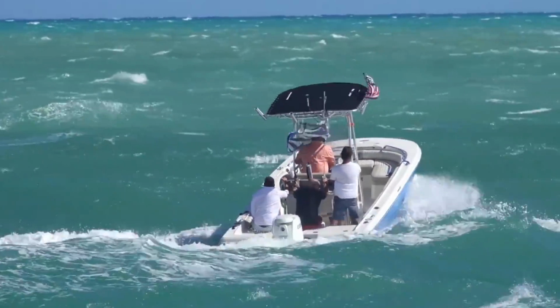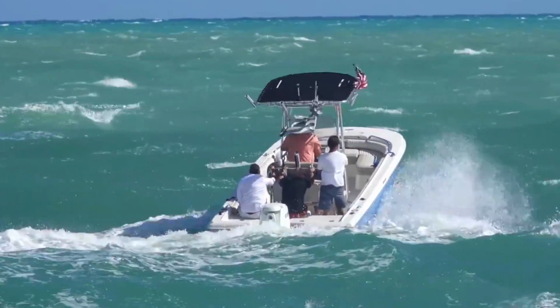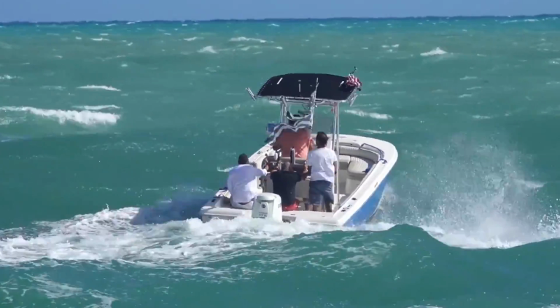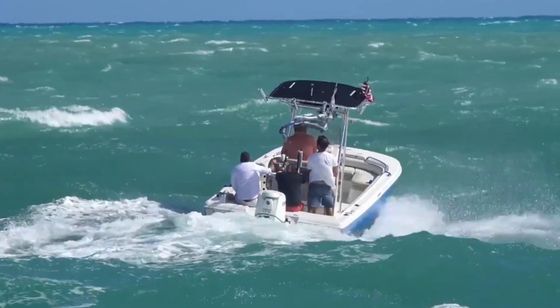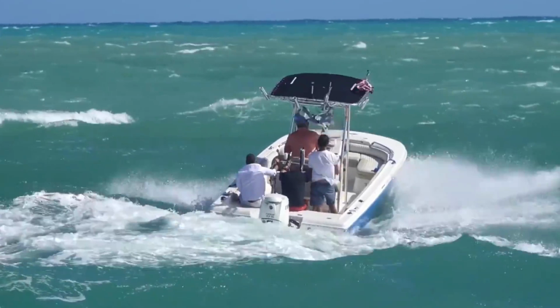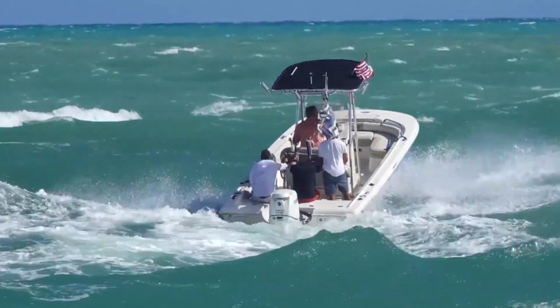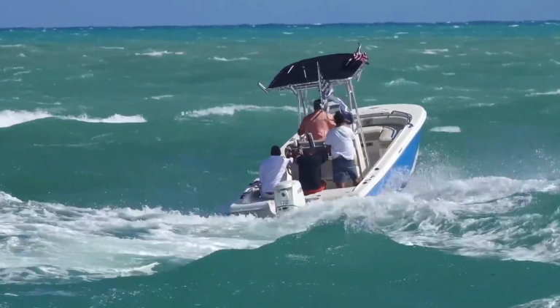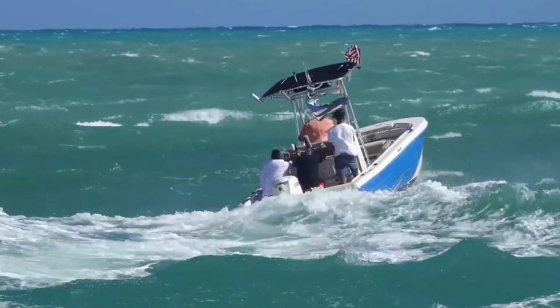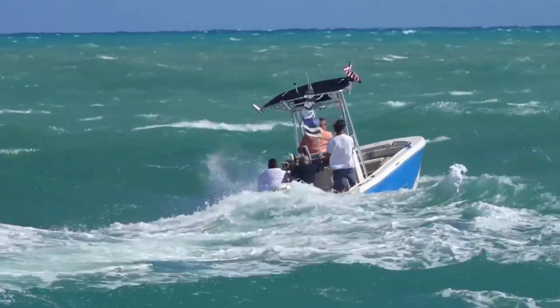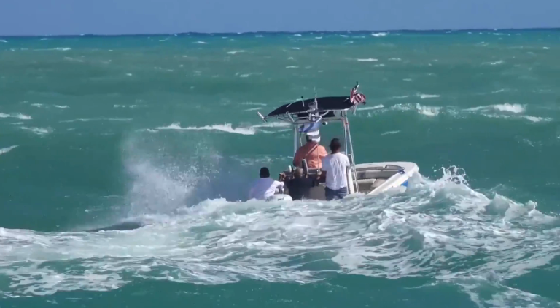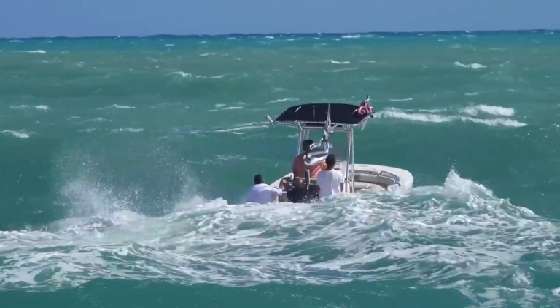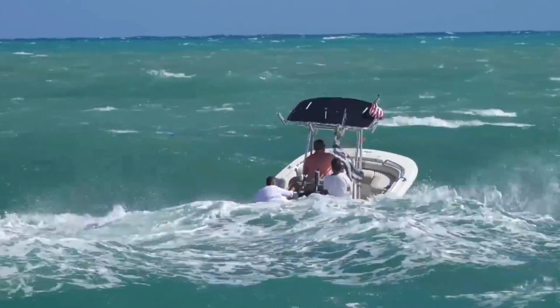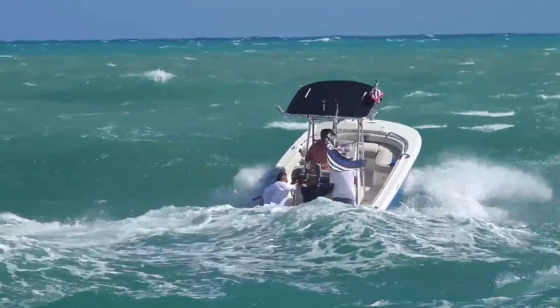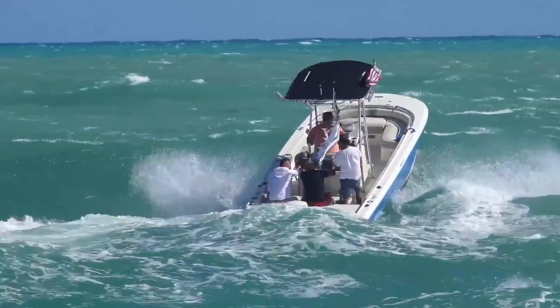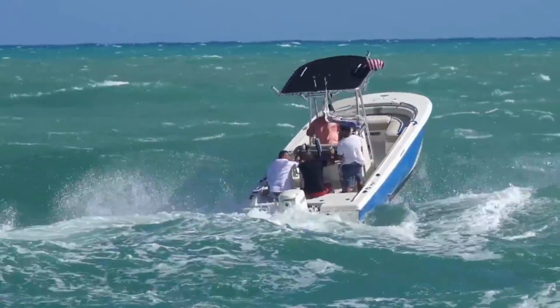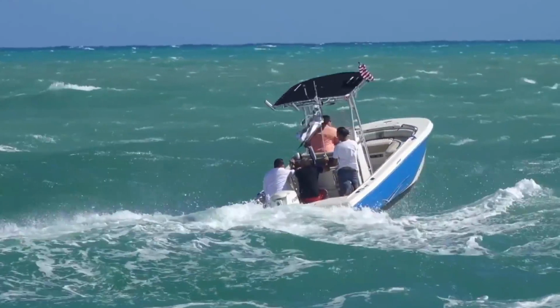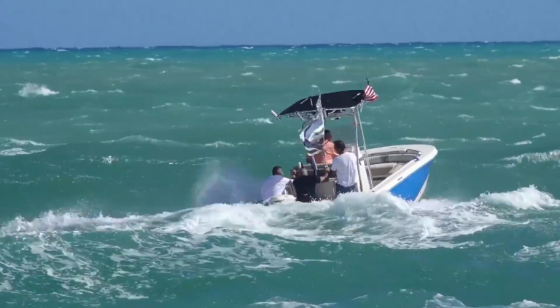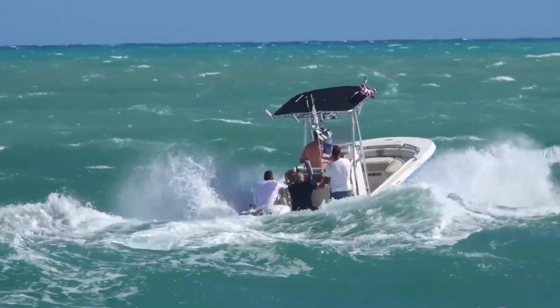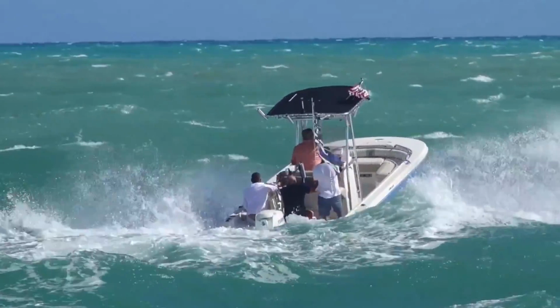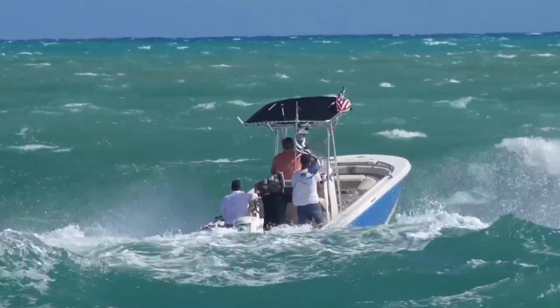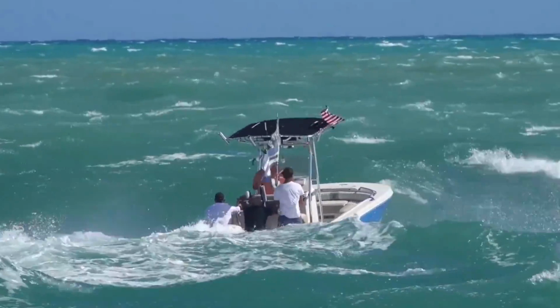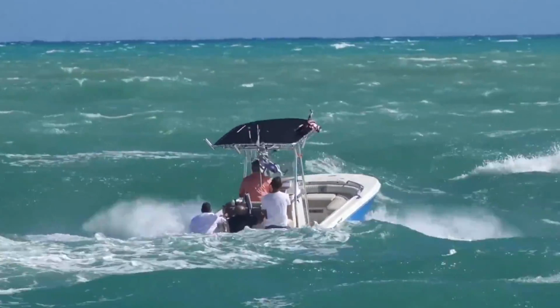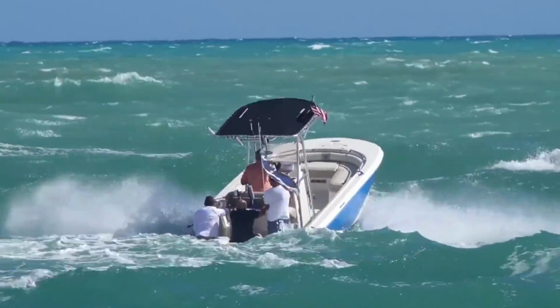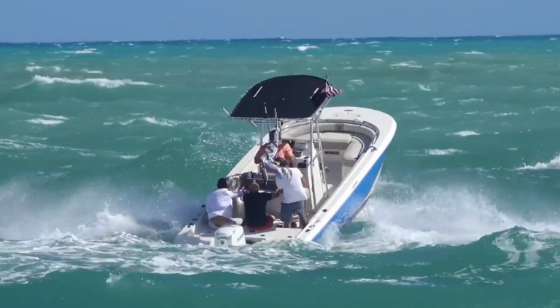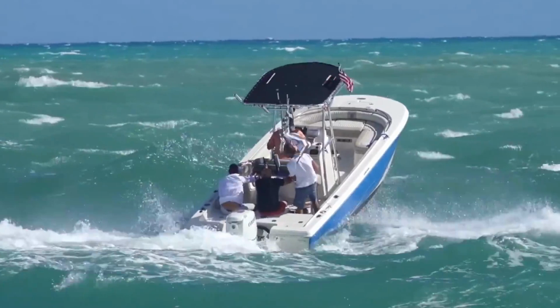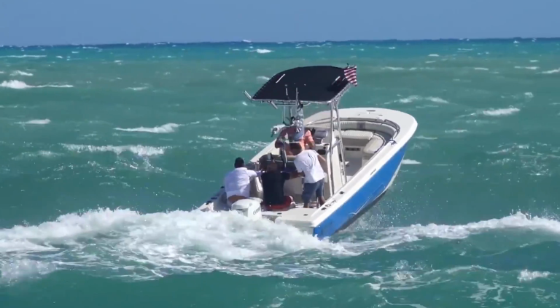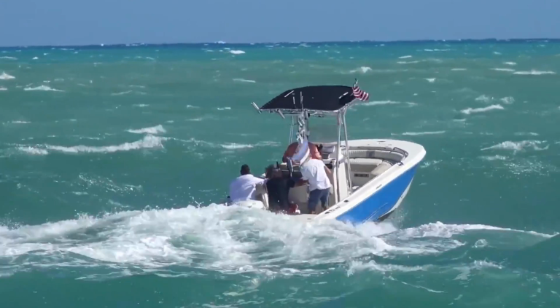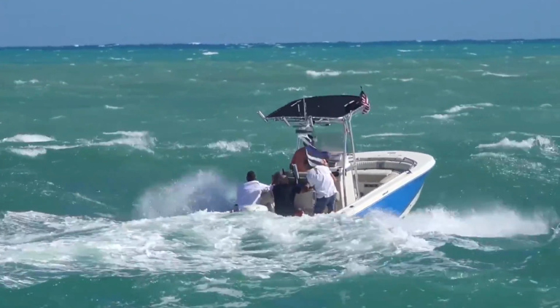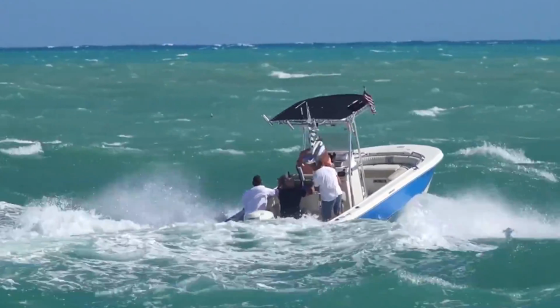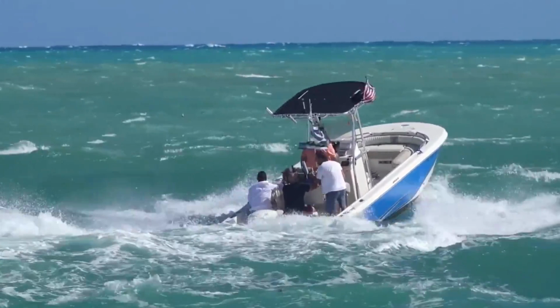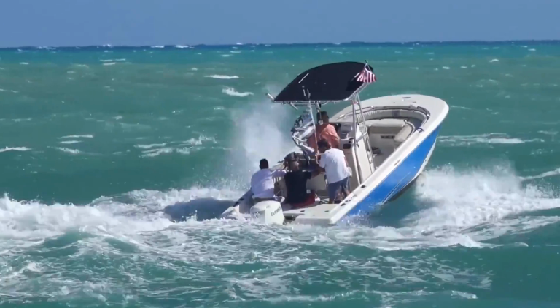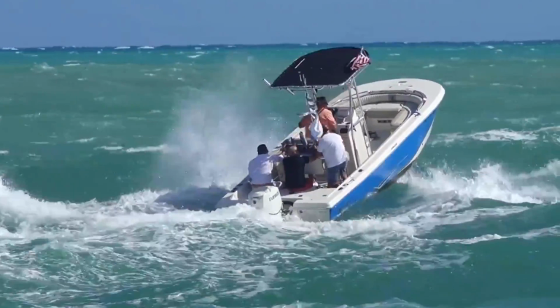I'm going to give this round to Hallover because these guys wind up taking a tail whipping the whole way through here, and they do wind up turning around once they decide that whatever they were going to do is not worth the beating they're taking.